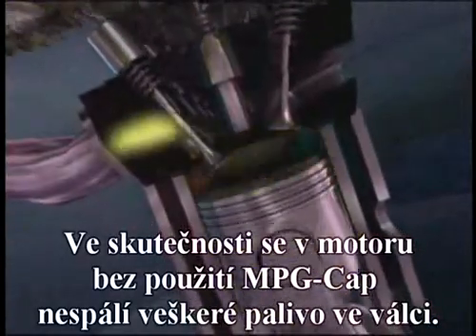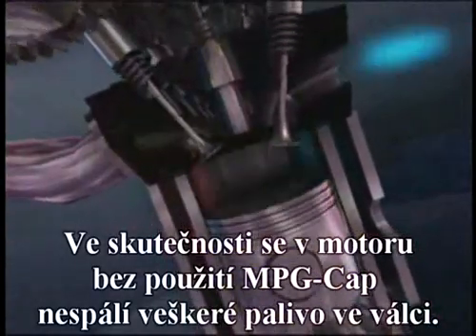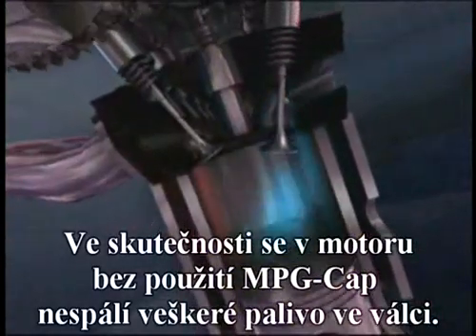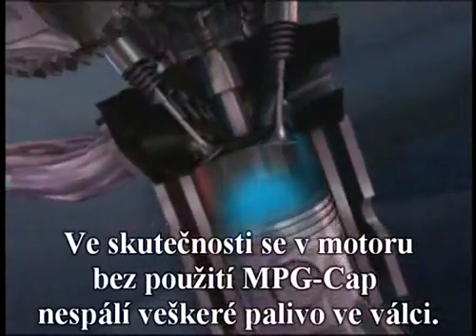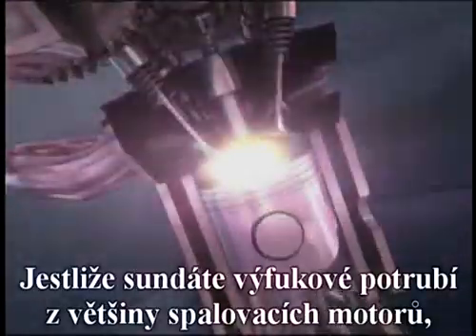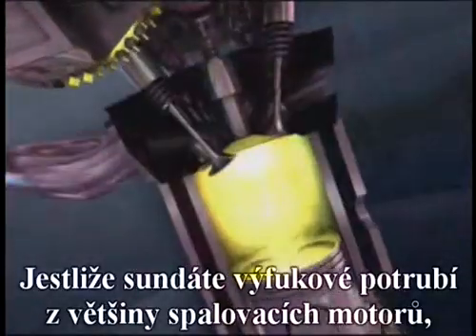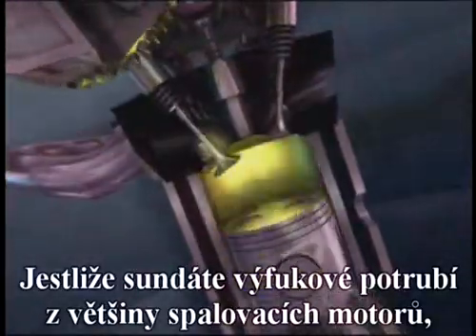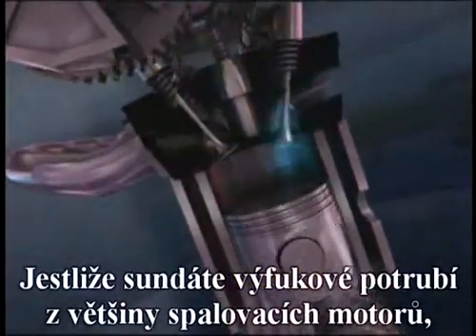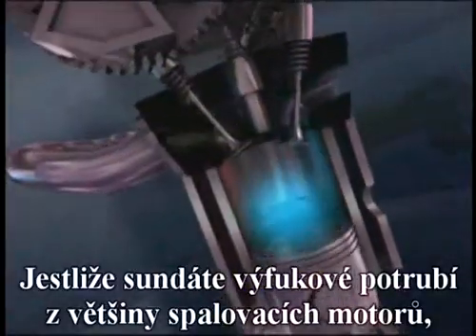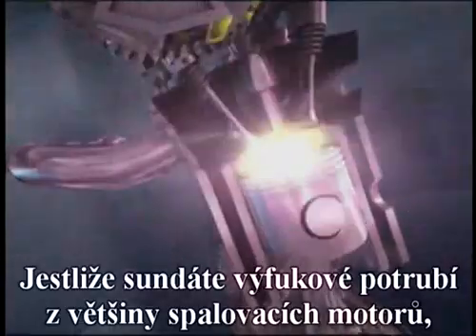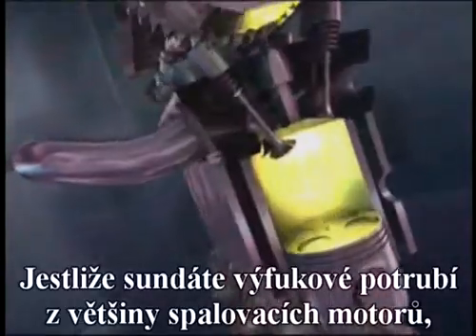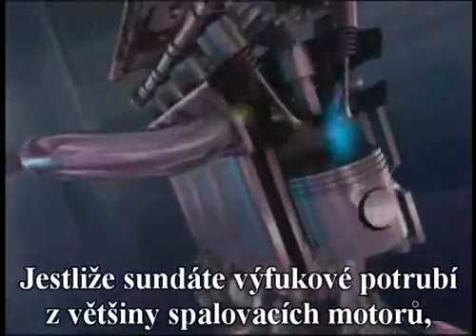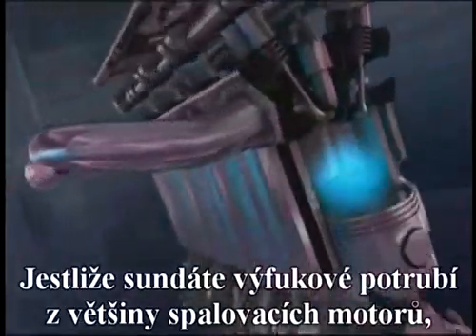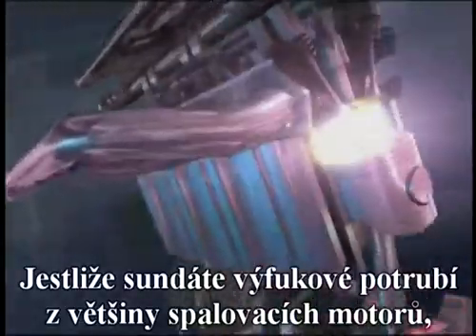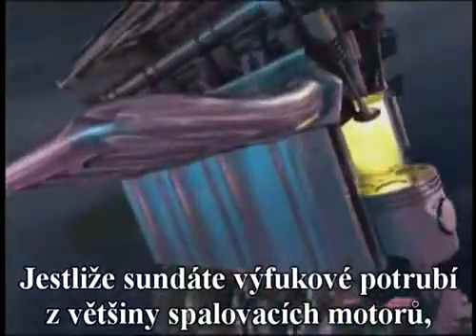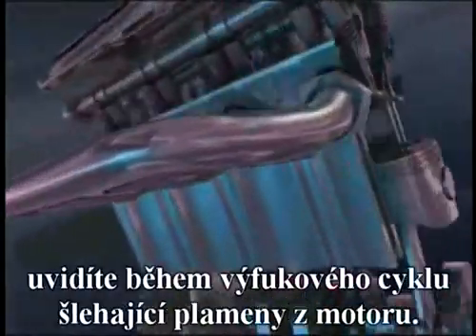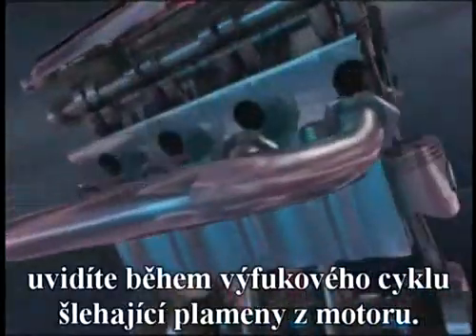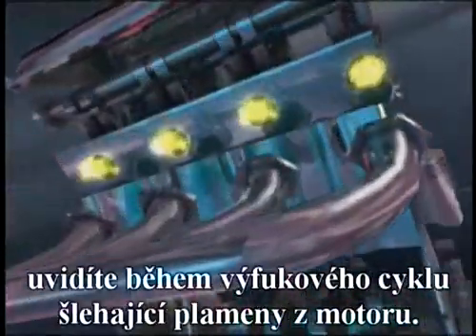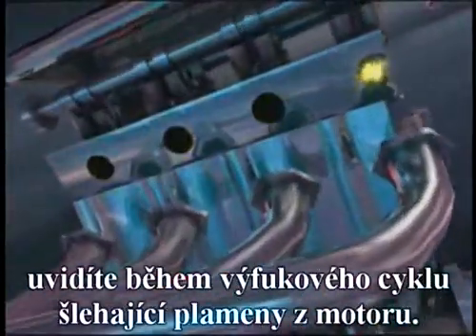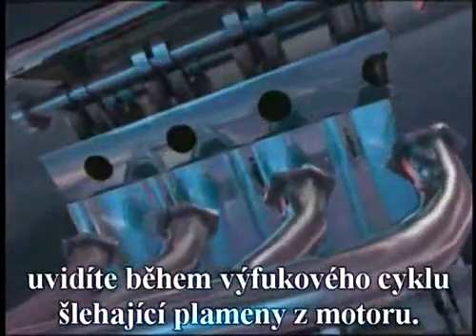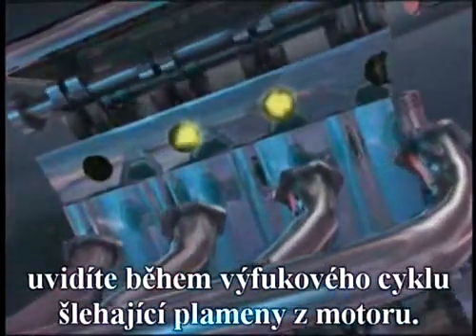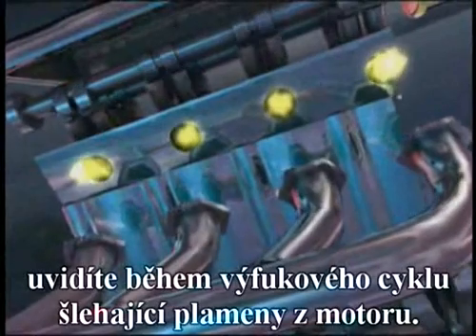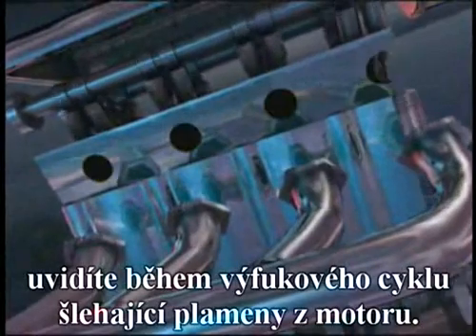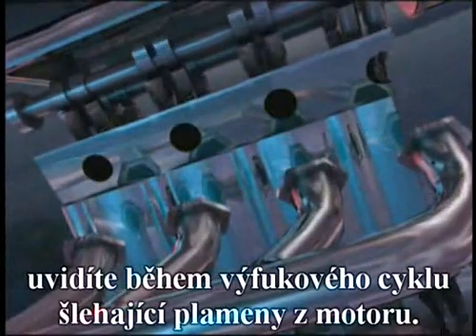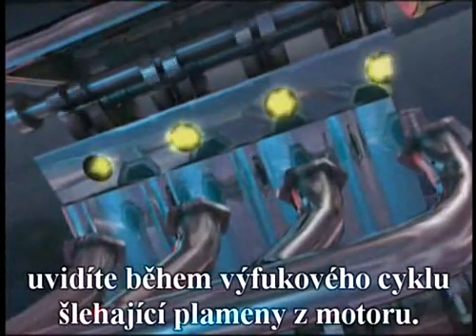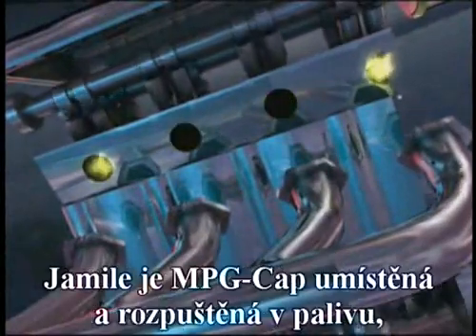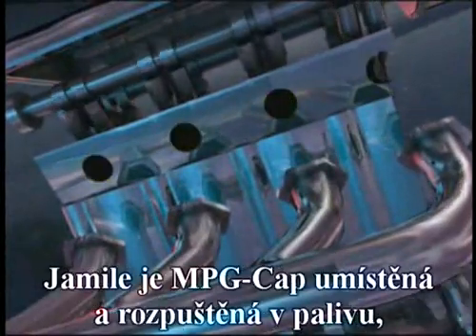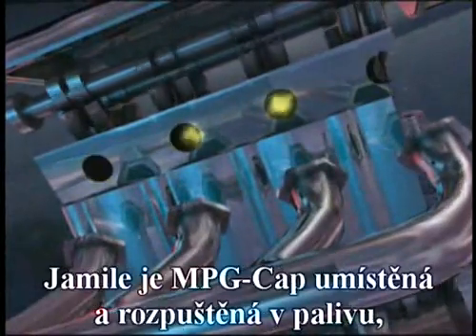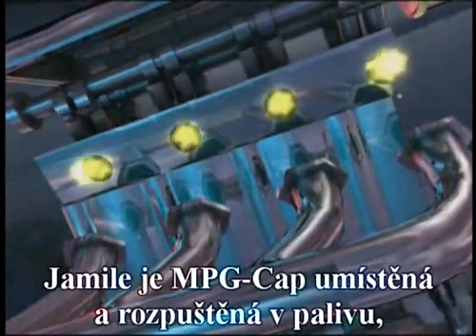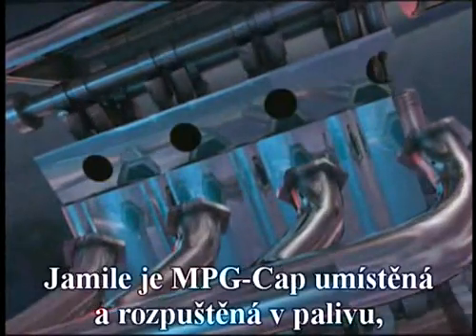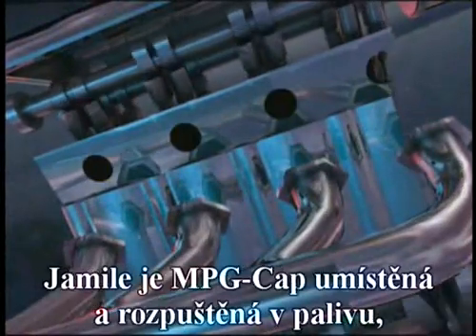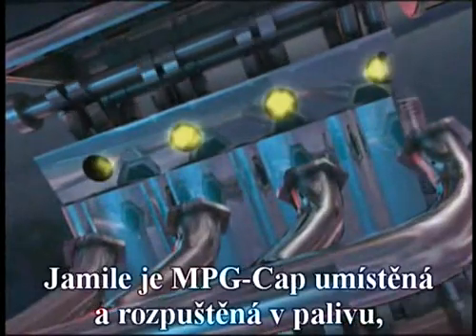In fact, if you take the exhaust manifold off of most internal combustion engines, you will see fire exiting the exhaust system during the exhaust cycle.